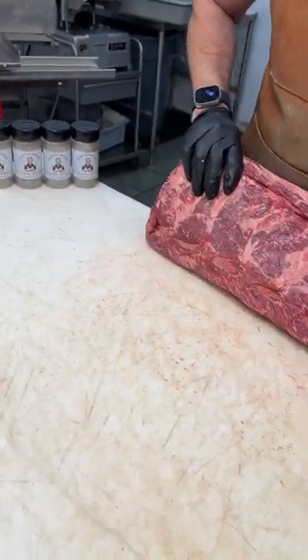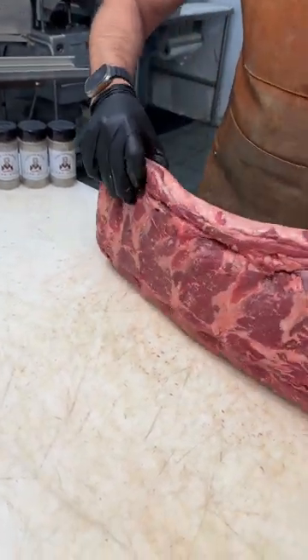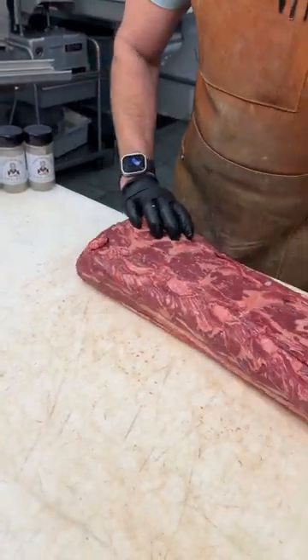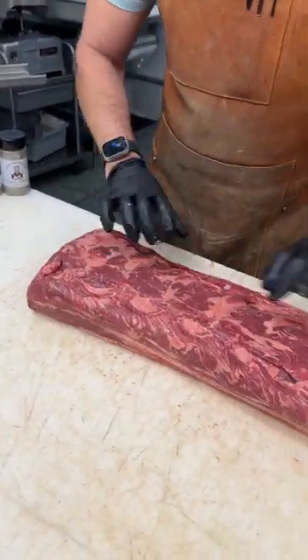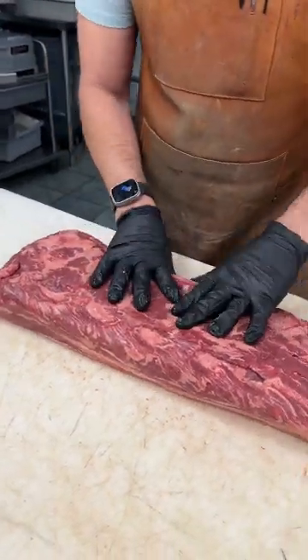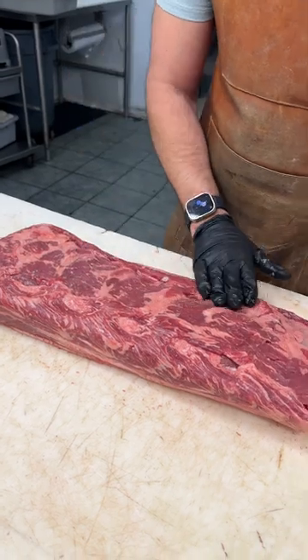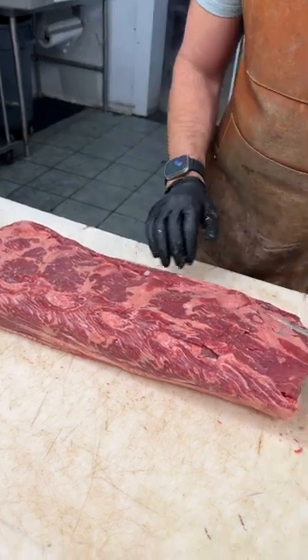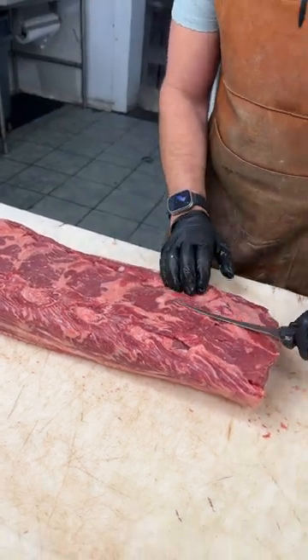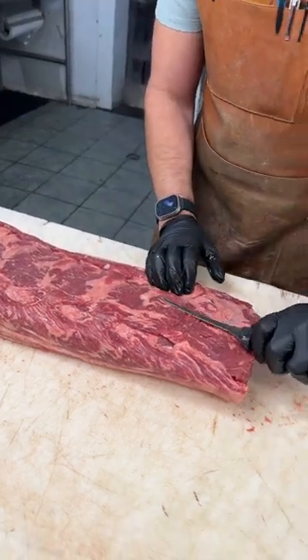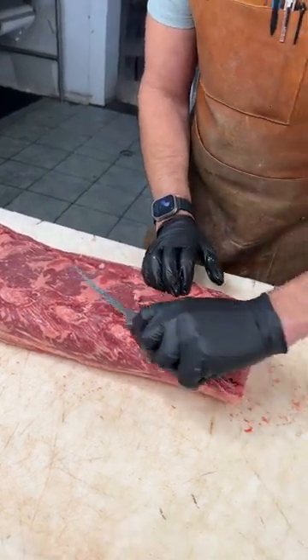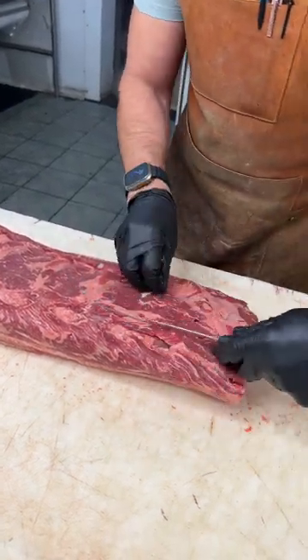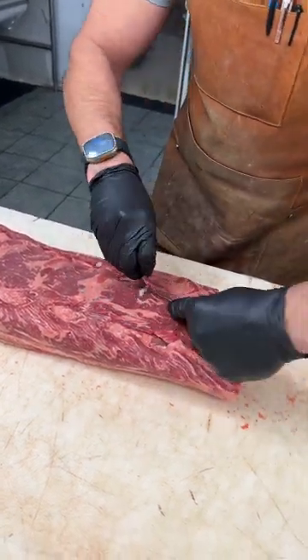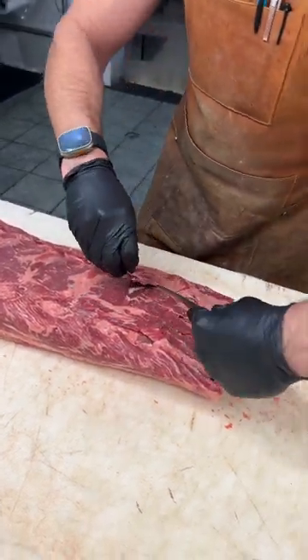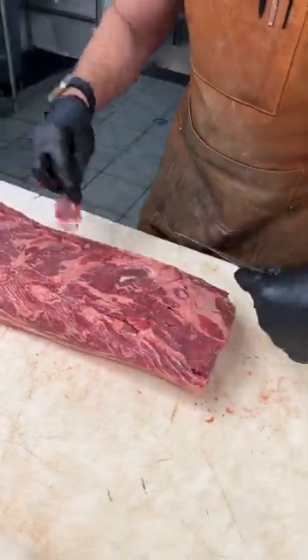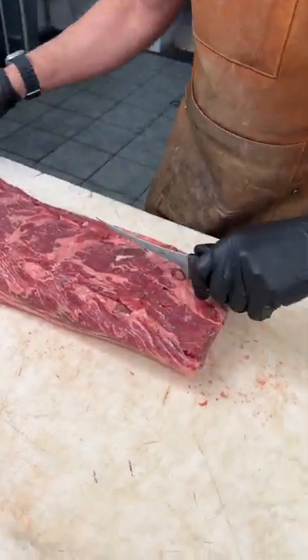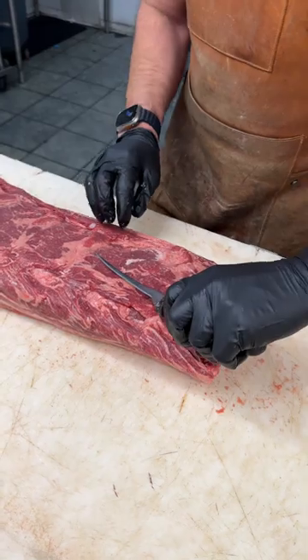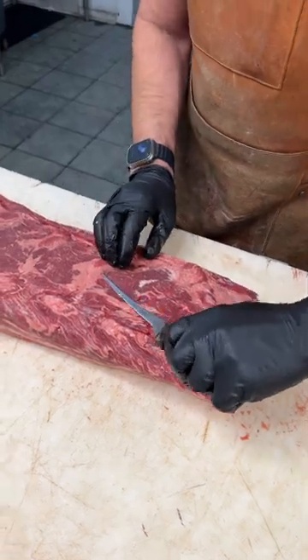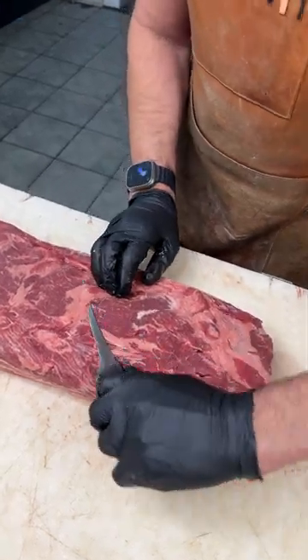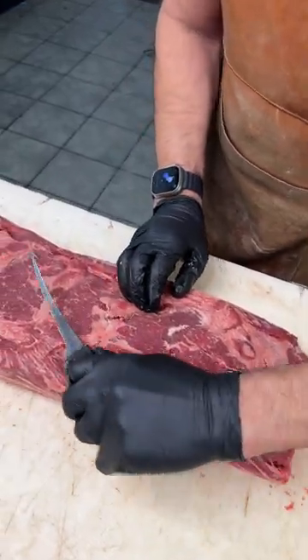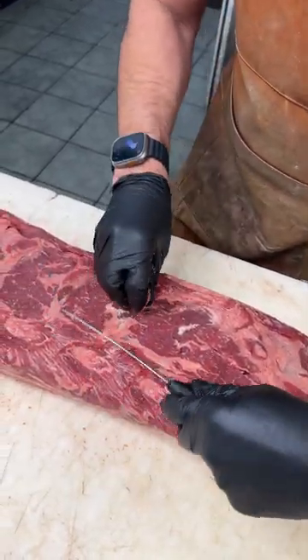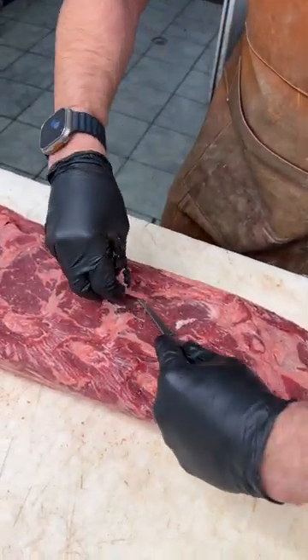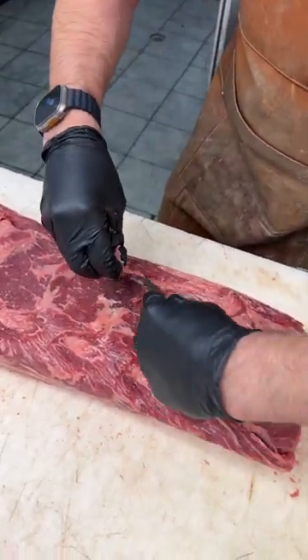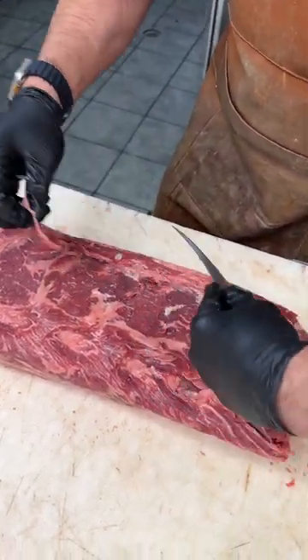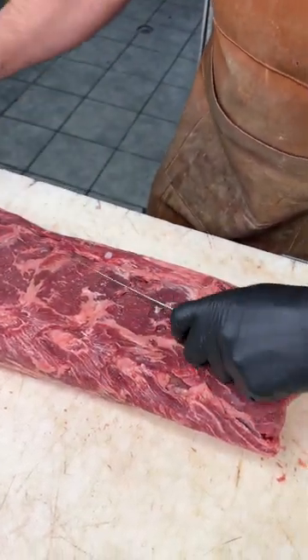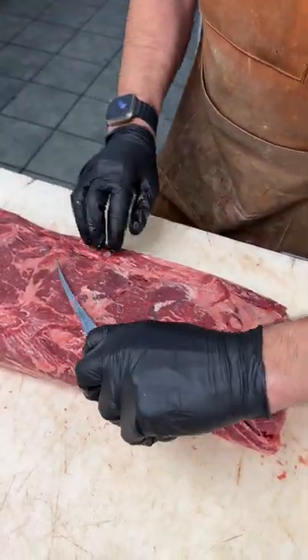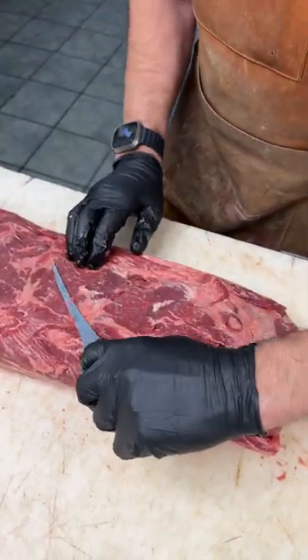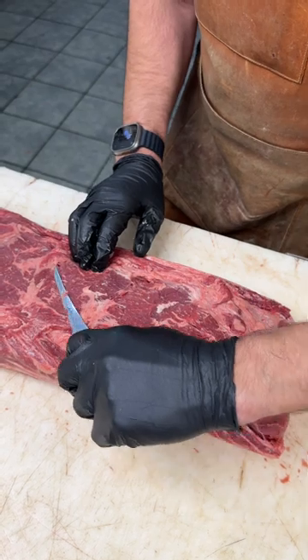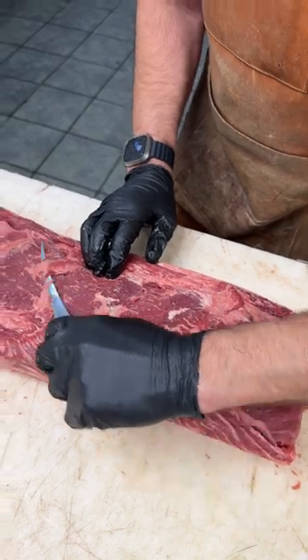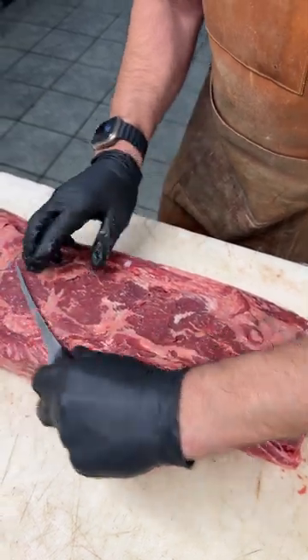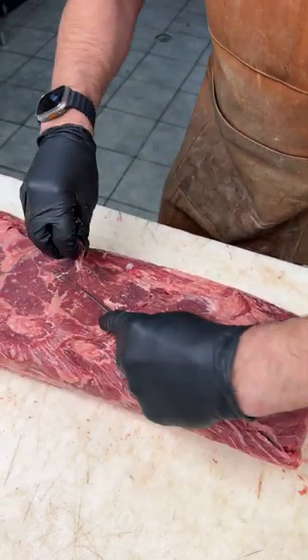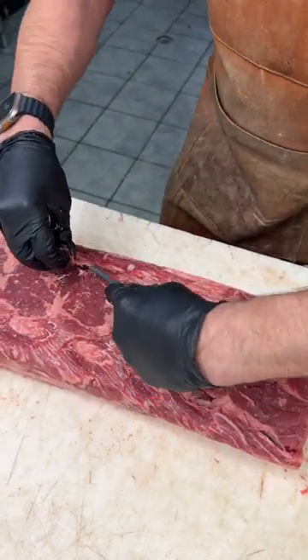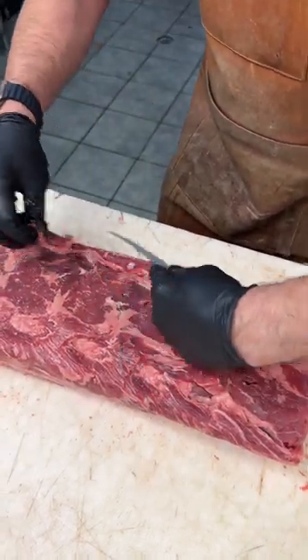So it's all boned out, ready to go. What we're going to start with is we're going to take off a little bit of where the bone was, put that into trim so nothing gets wasted here. It's going to go into our ground beef, but this is going to be a chewier part, so you want to make sure you clean it up.